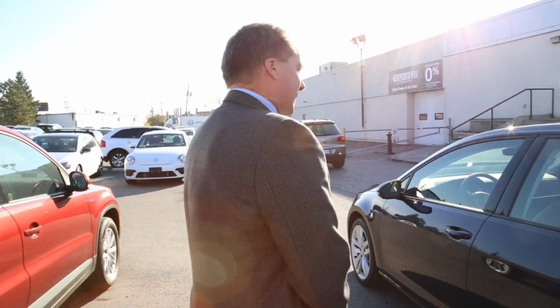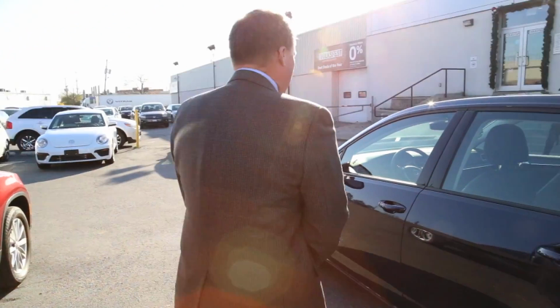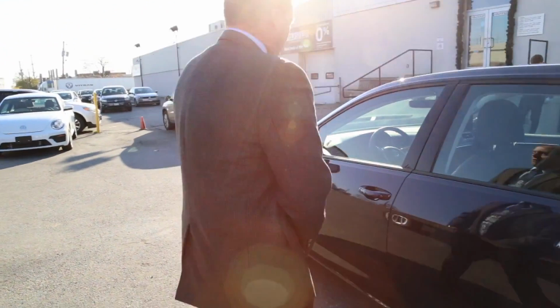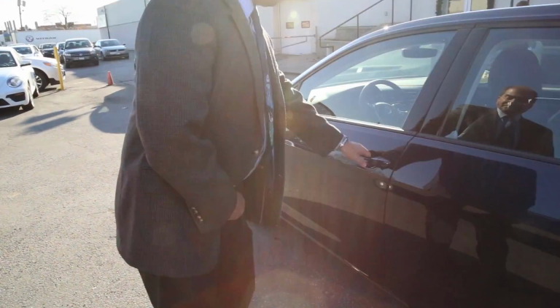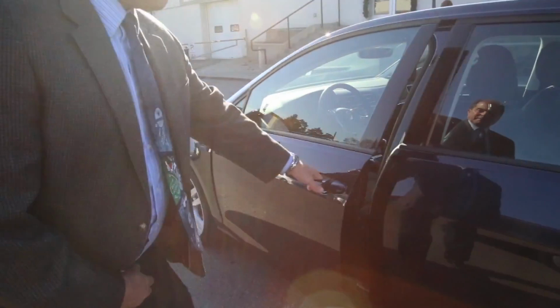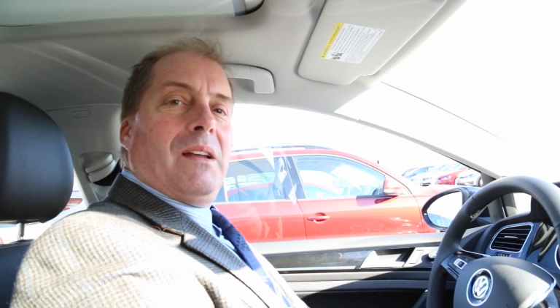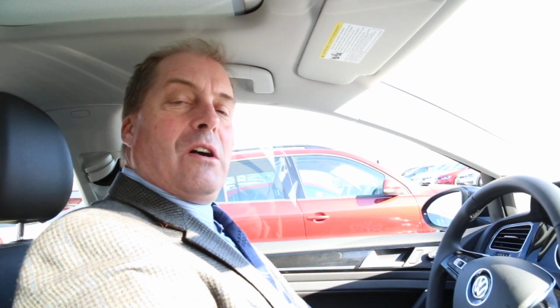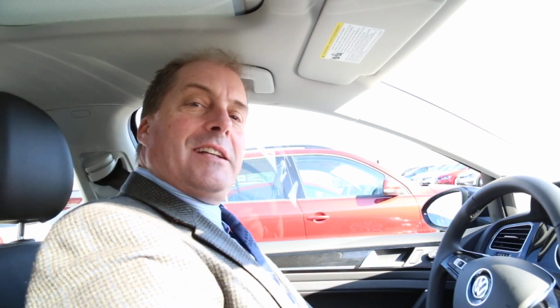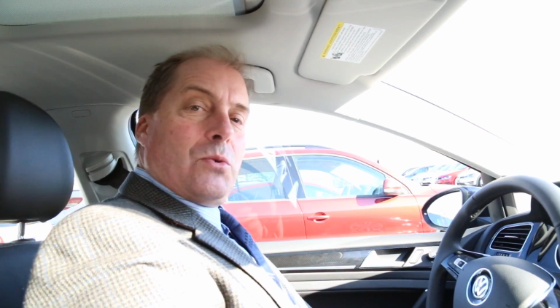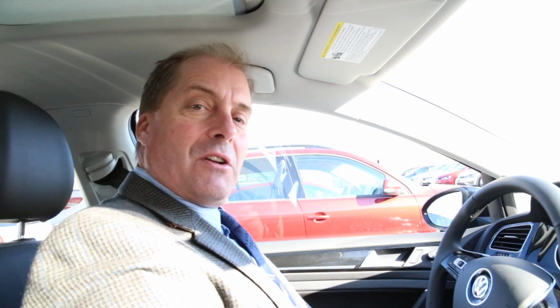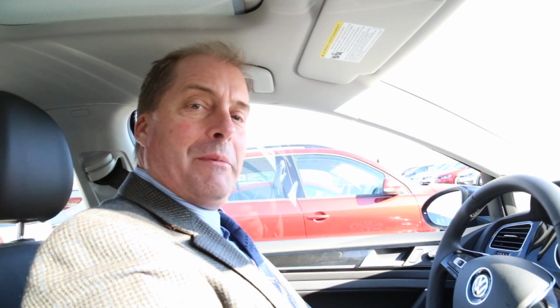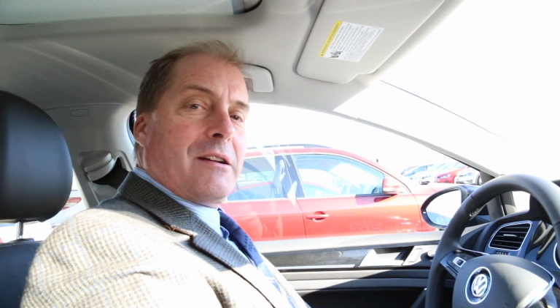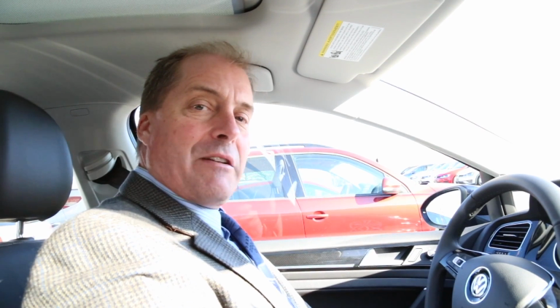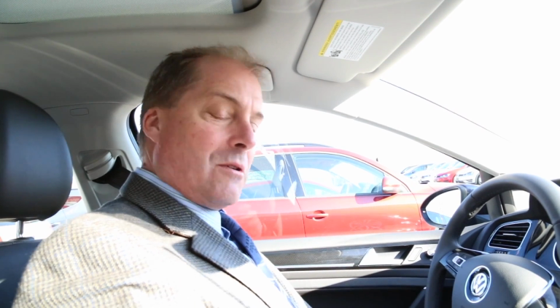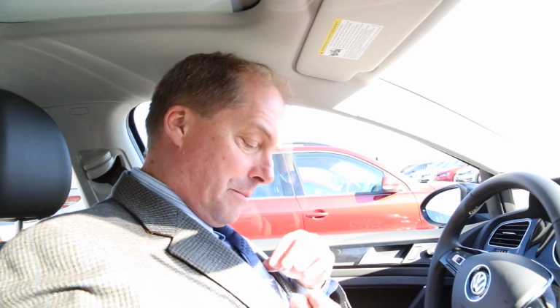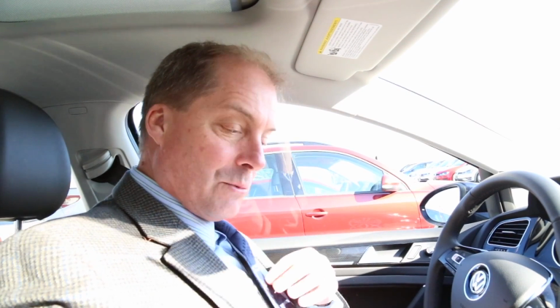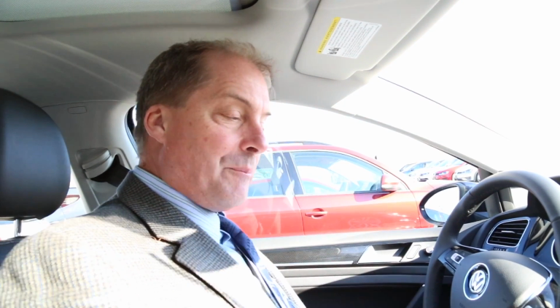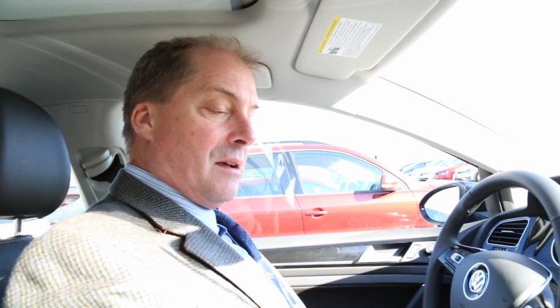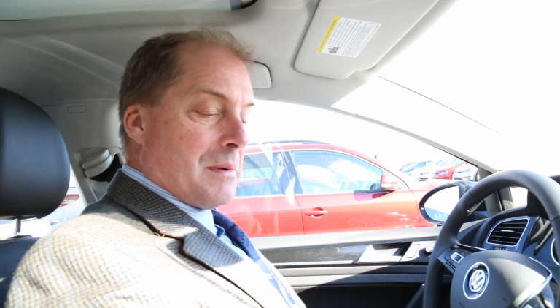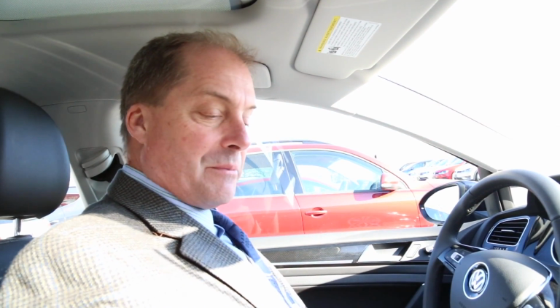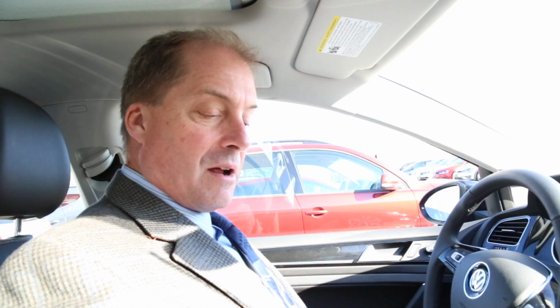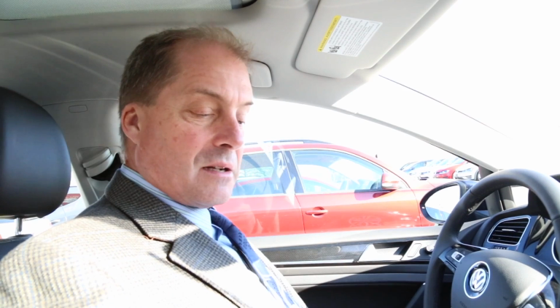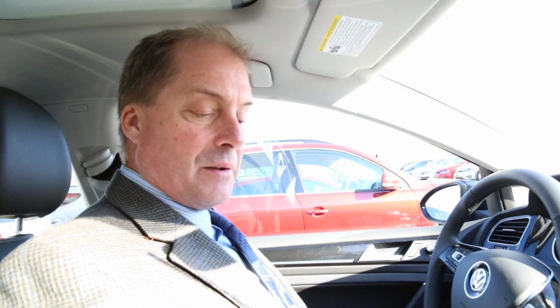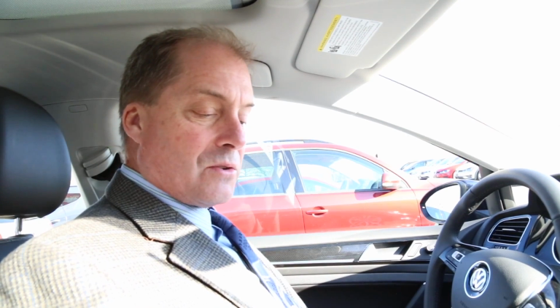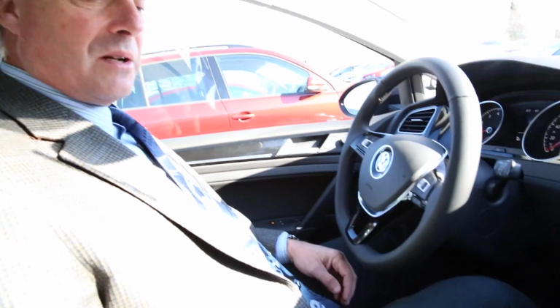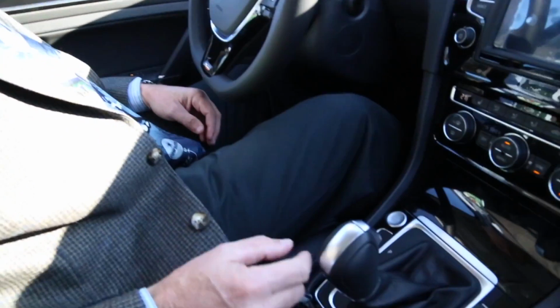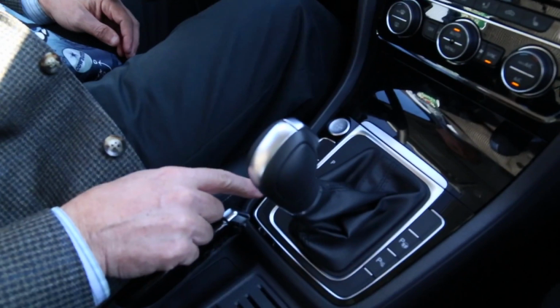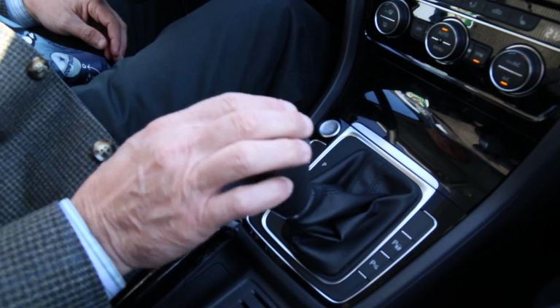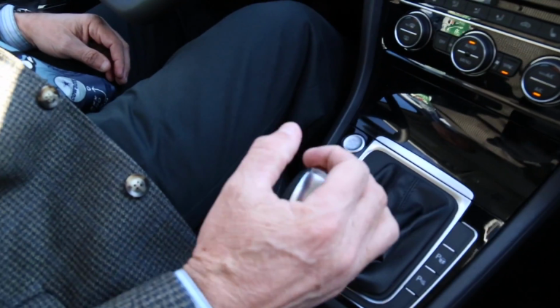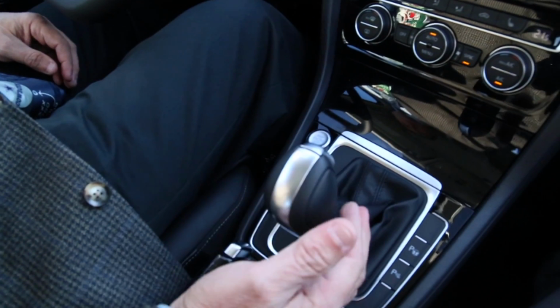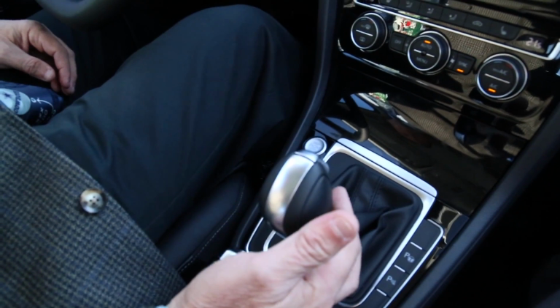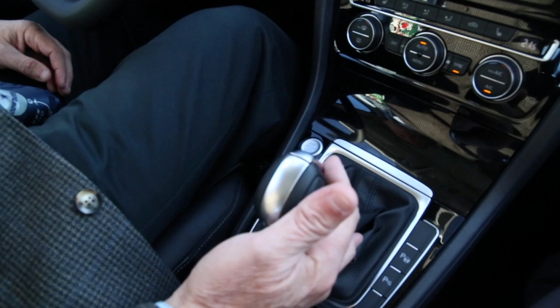Getting to the inside of the car — welcome to the interior of the 2017 Golf. Before we take our test drive, make sure we're all safely buckled in. As I said before, automatic transmission with drive or sport mode; it's just a matter of pulling it back and it goes into sport.